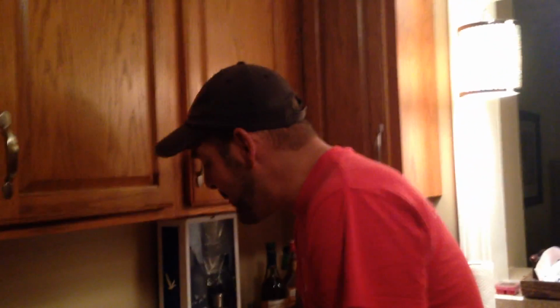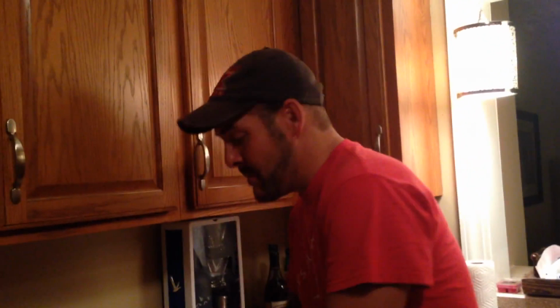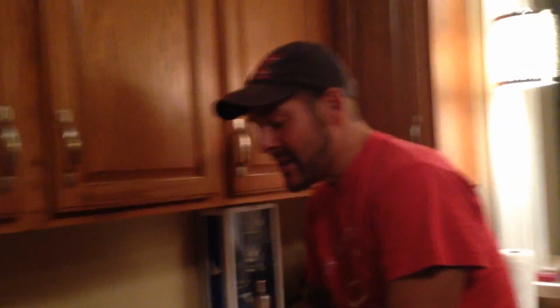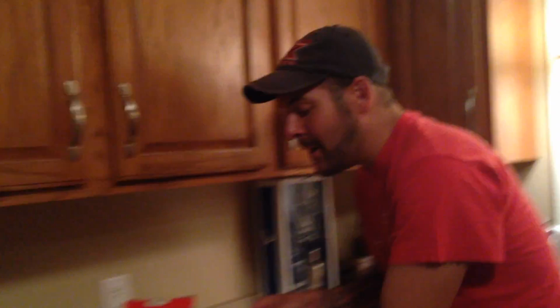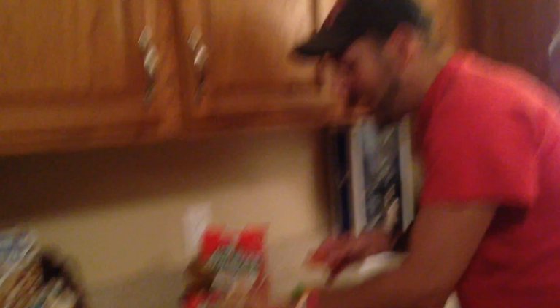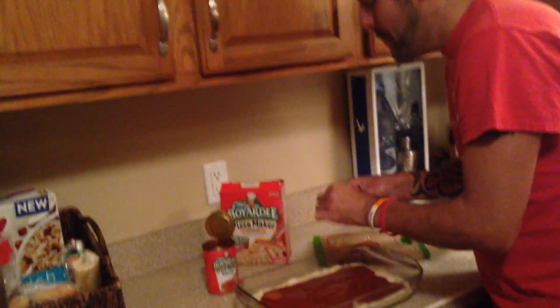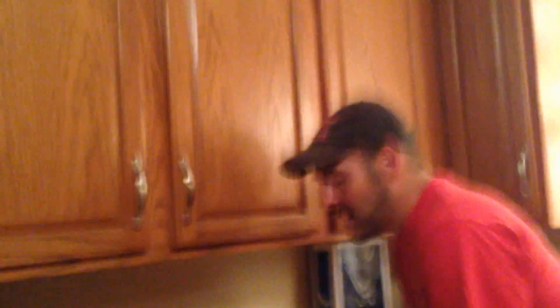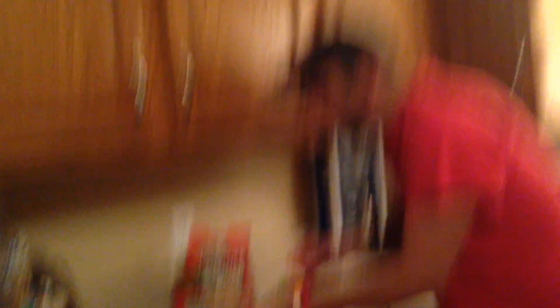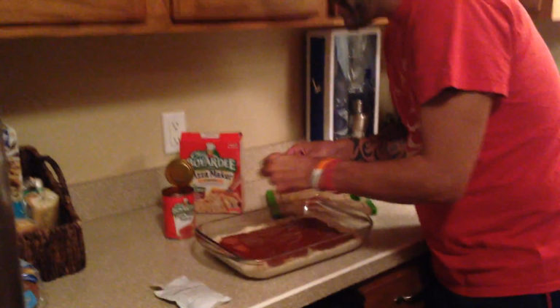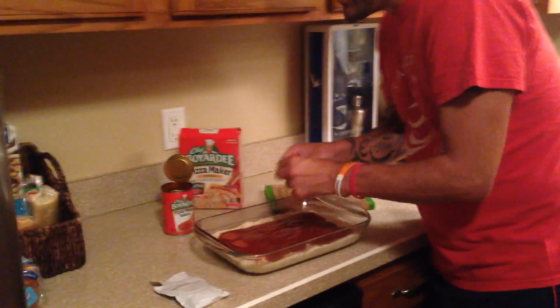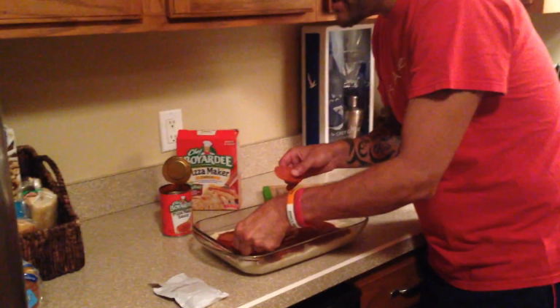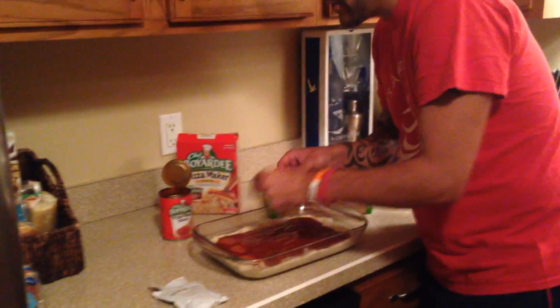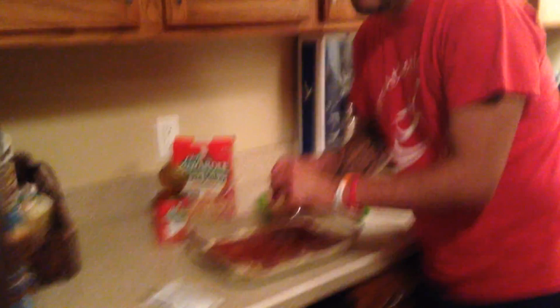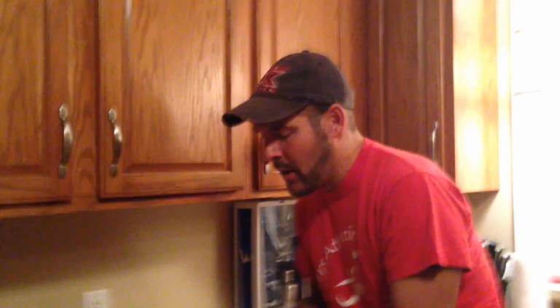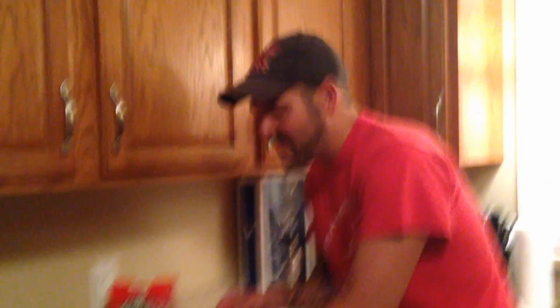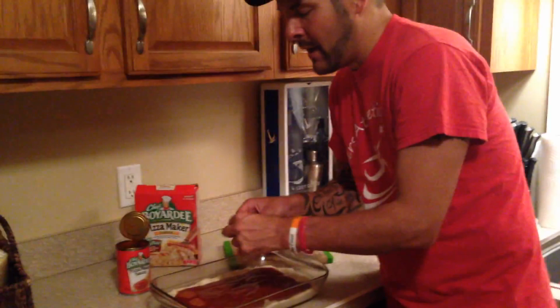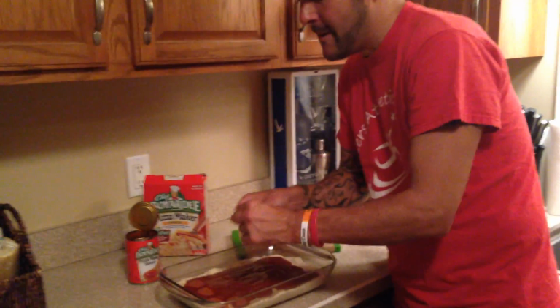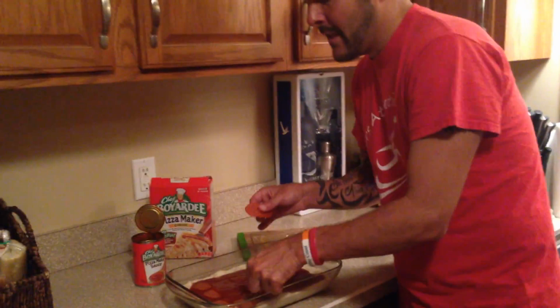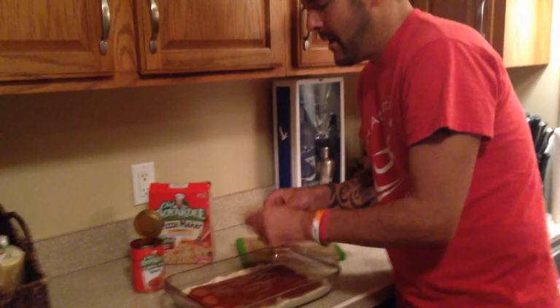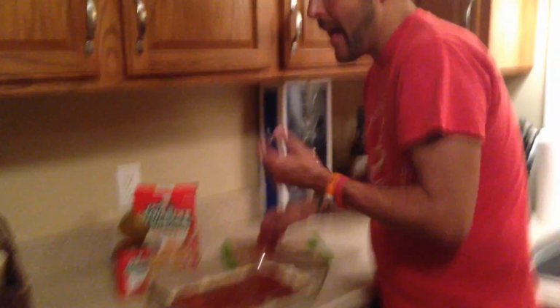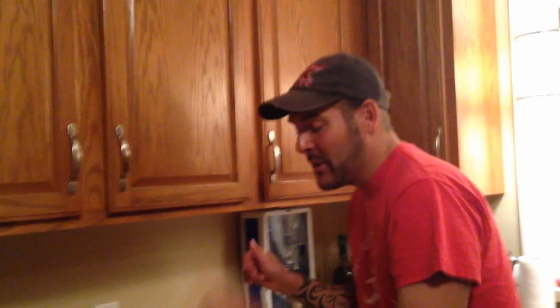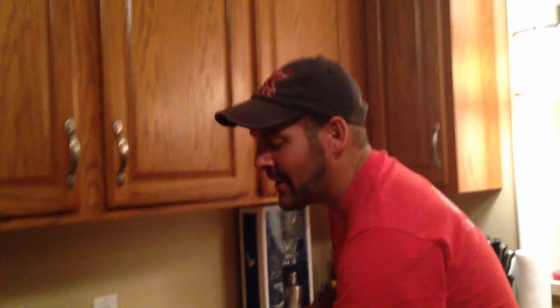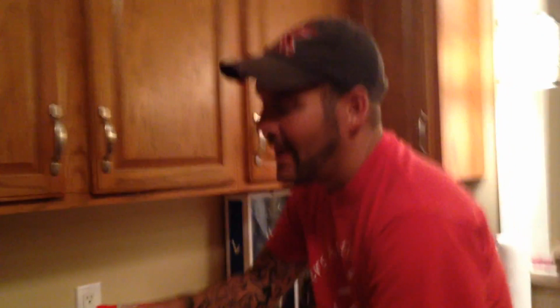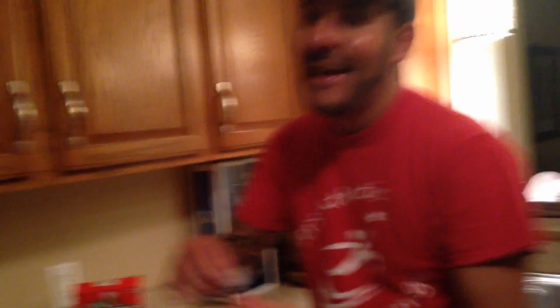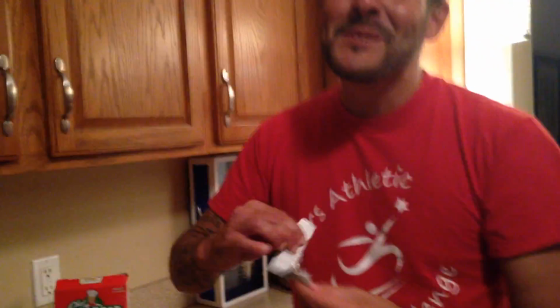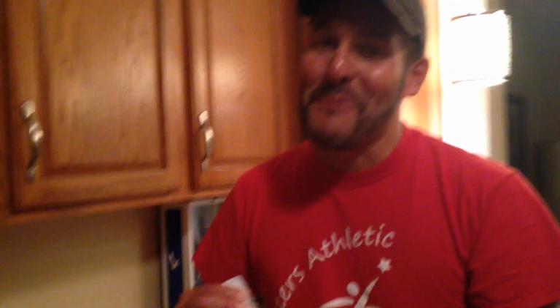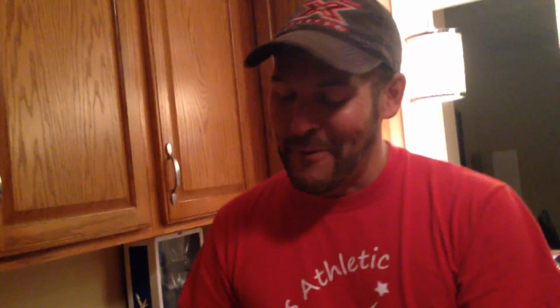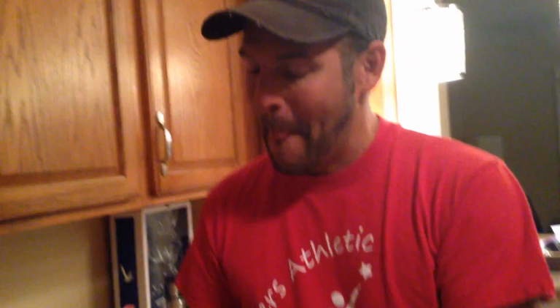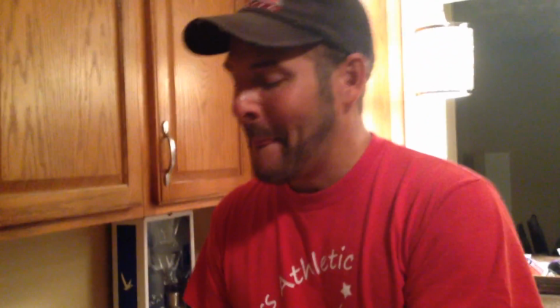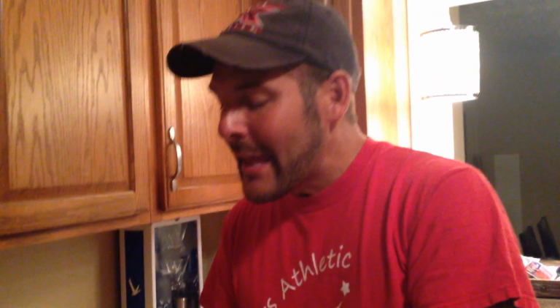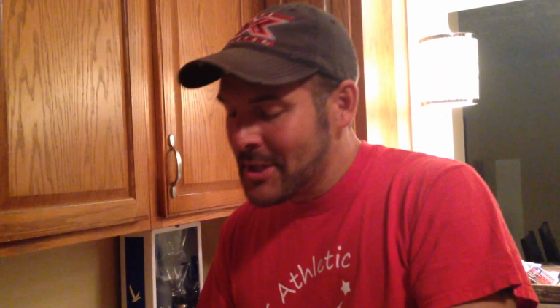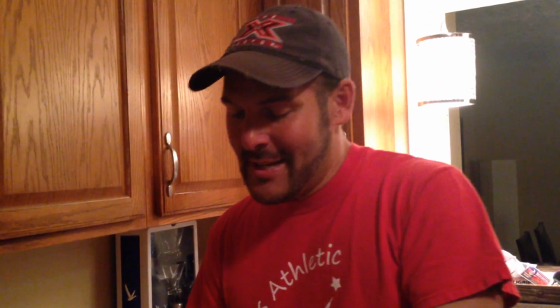I'm just going to put some pepperonis on here, just a couple, because I want to show you the best part — or the second best part — of a Chef Boyardee Pizza. I'll put those on later. This is my favorite part ever. It's the cheese.